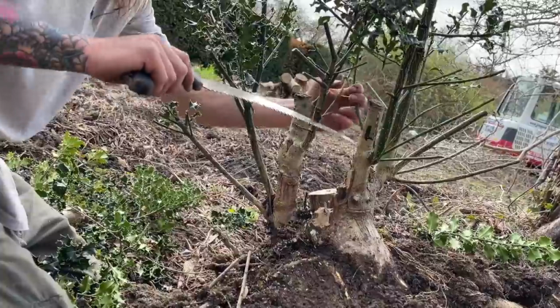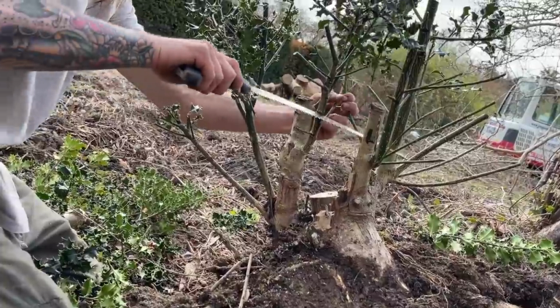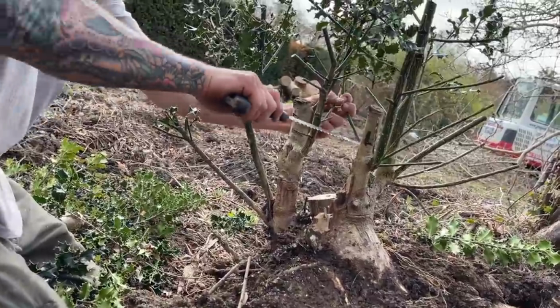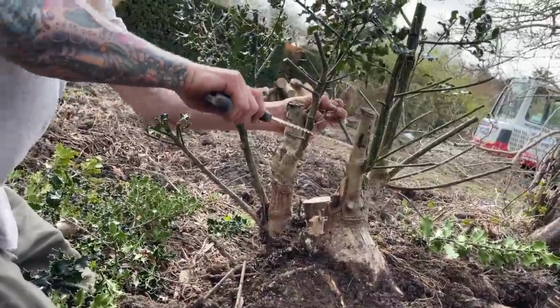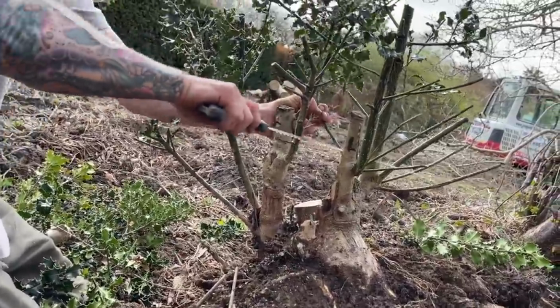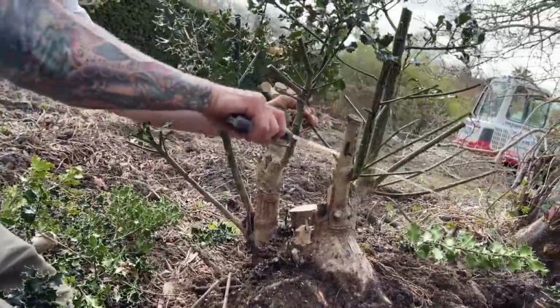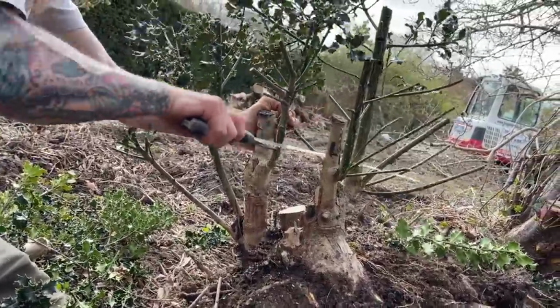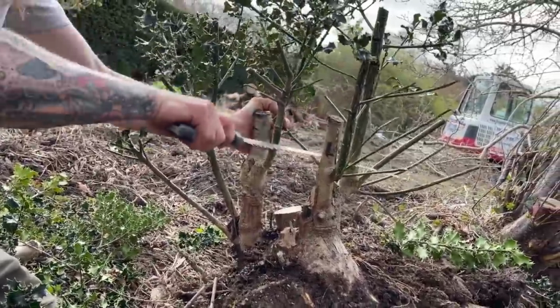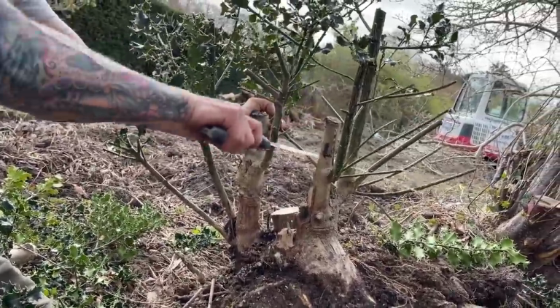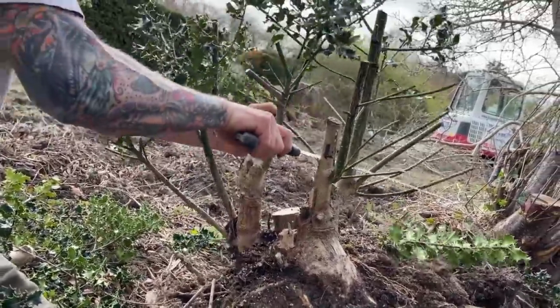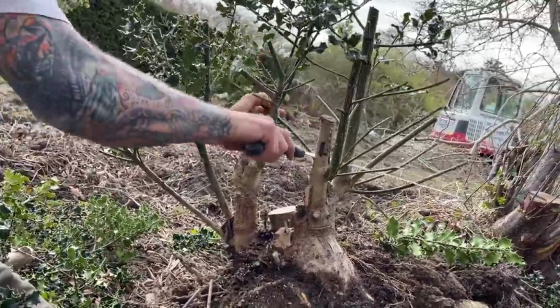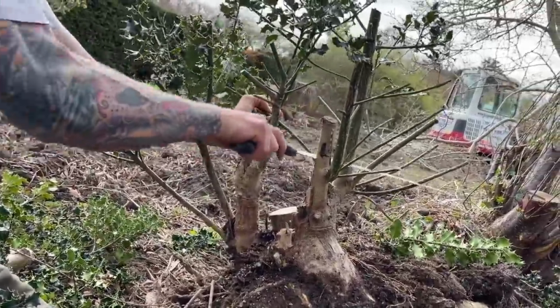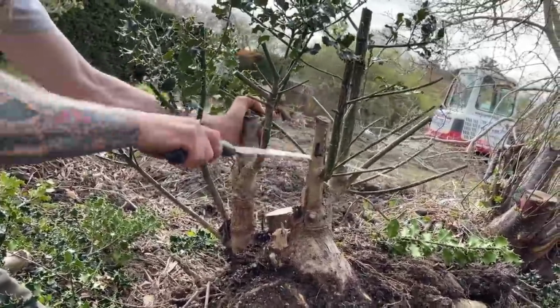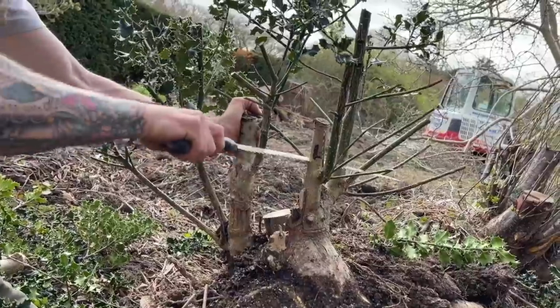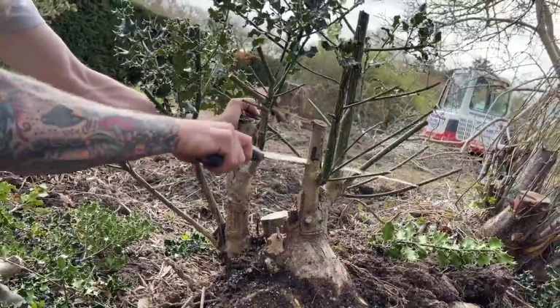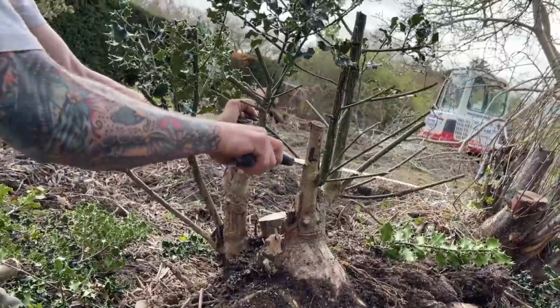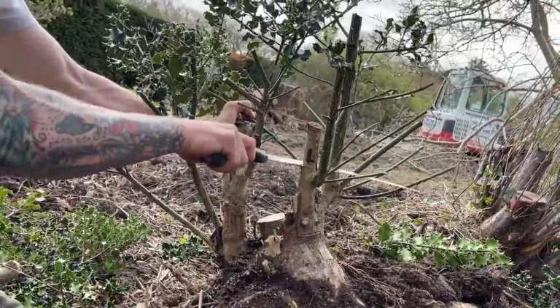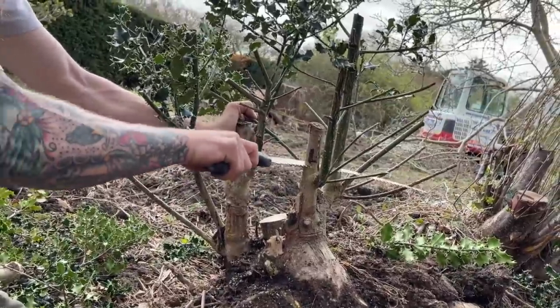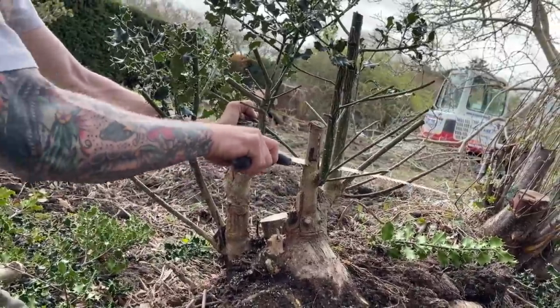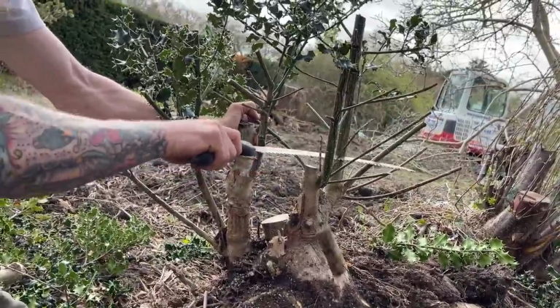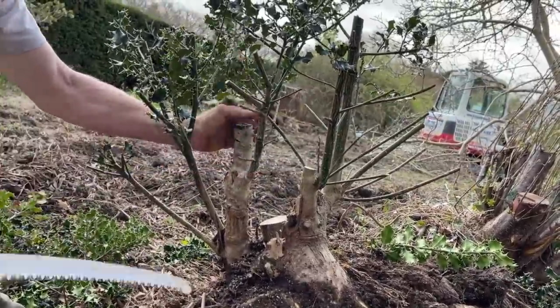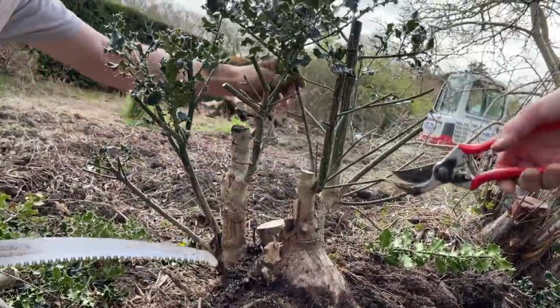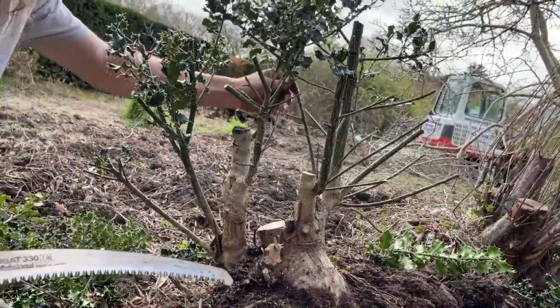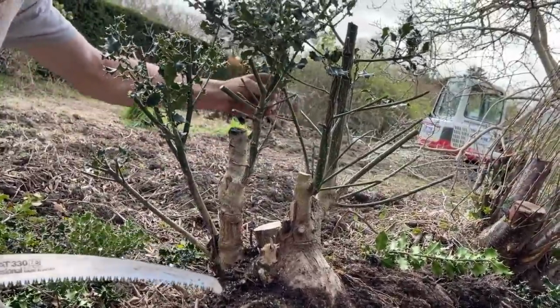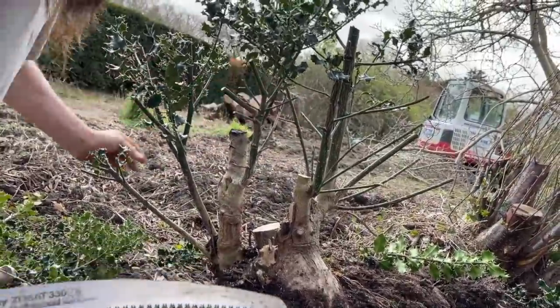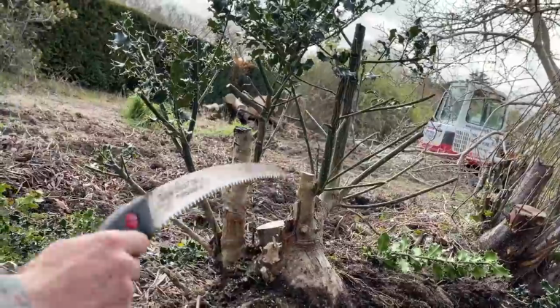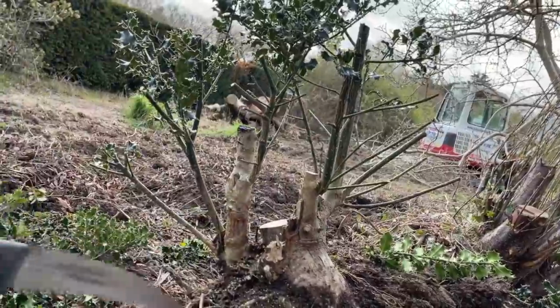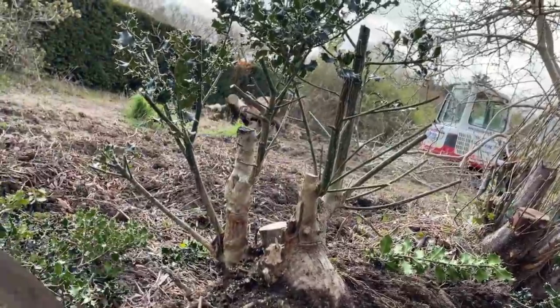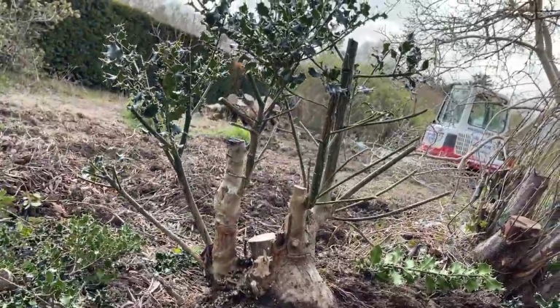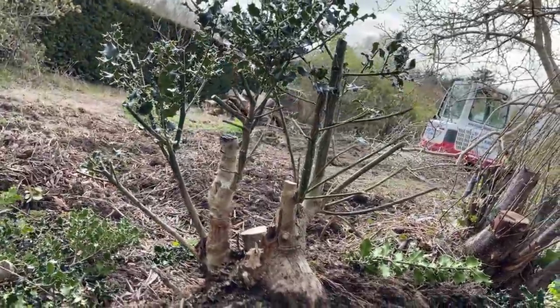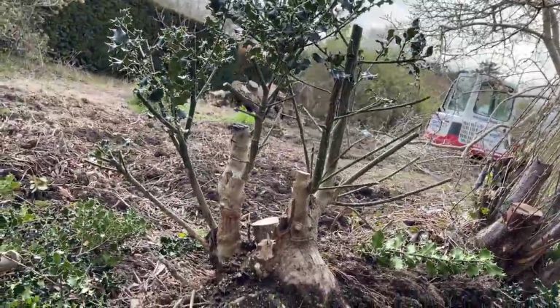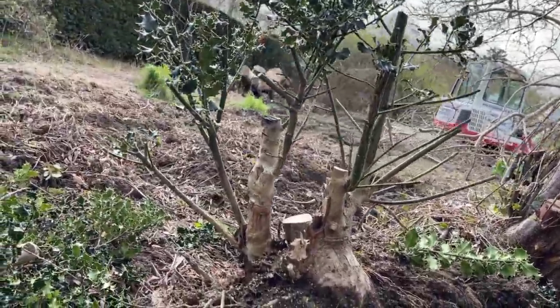Okay, you can cut that. Nice new leader there. So we will be potting this up. It just goes to show what you can get for free.